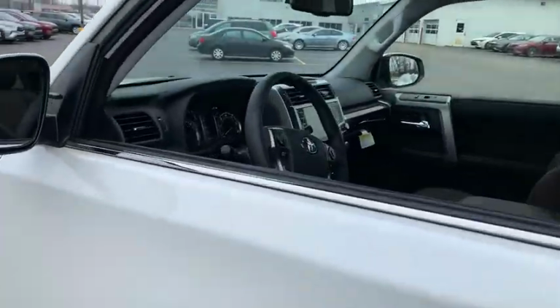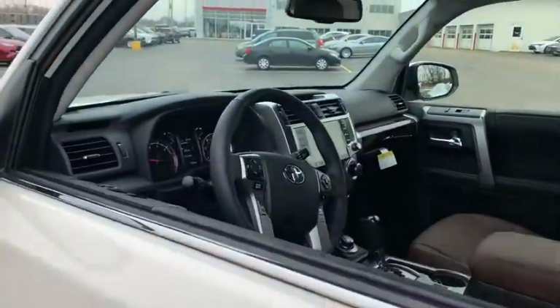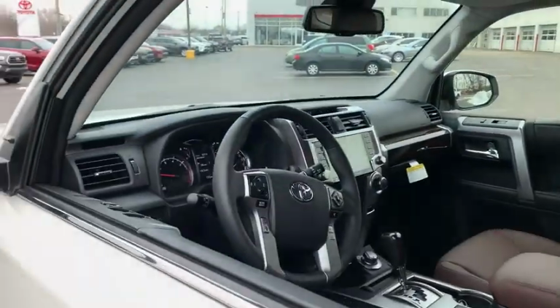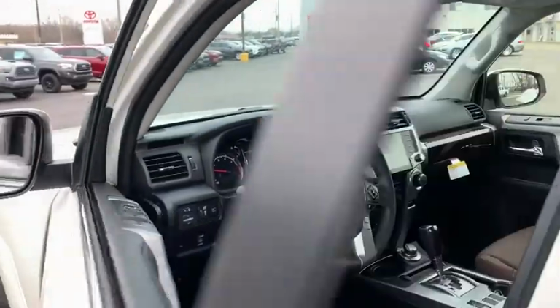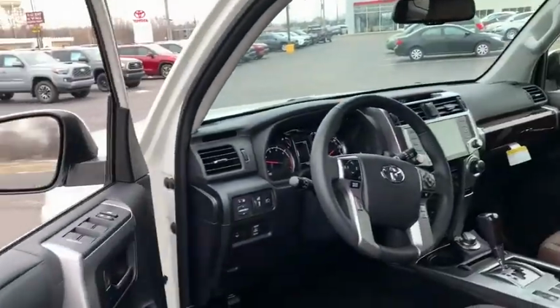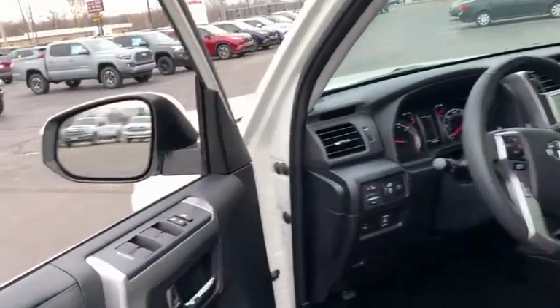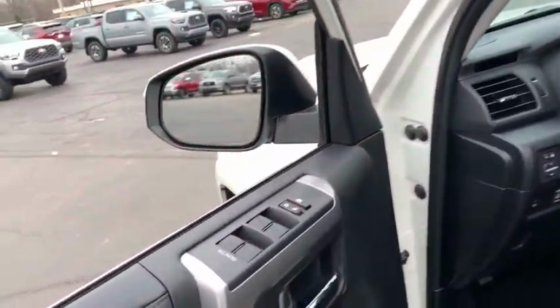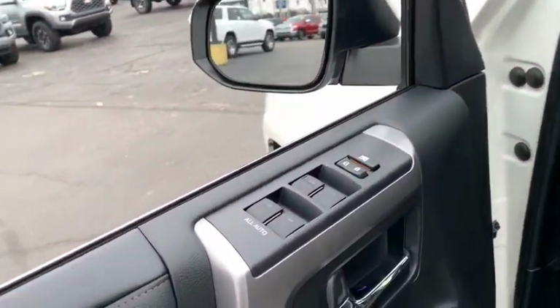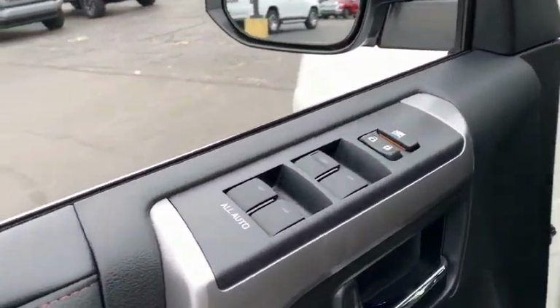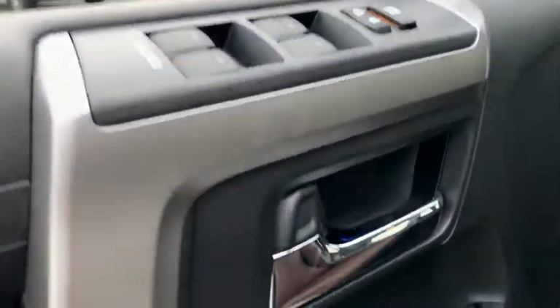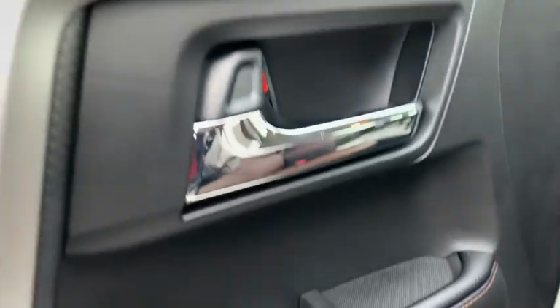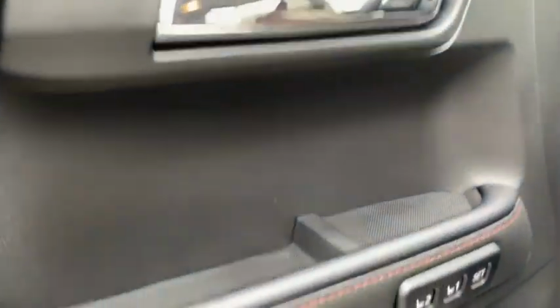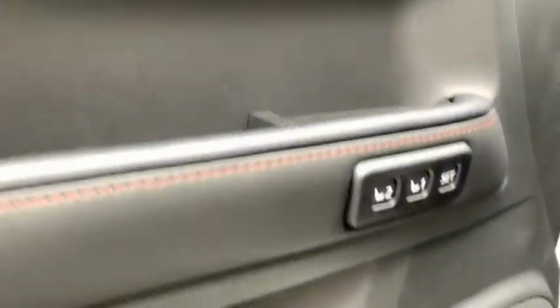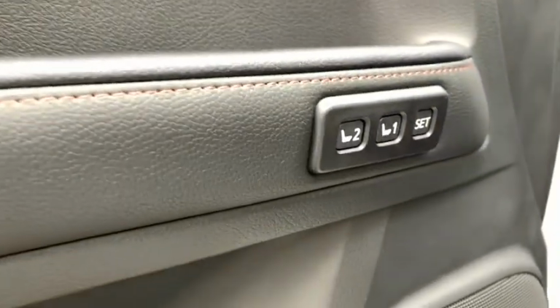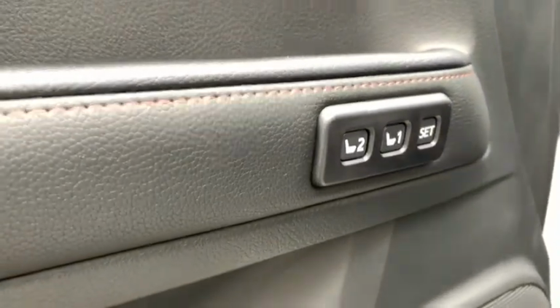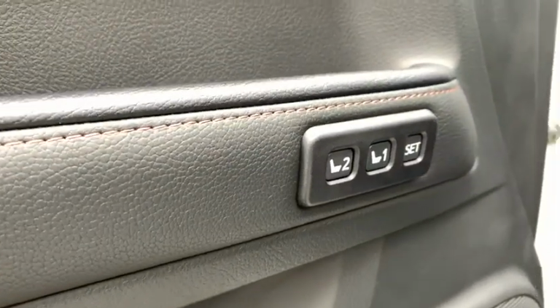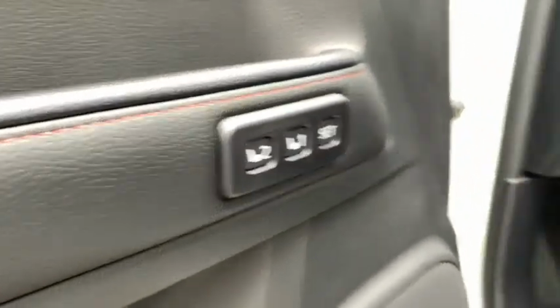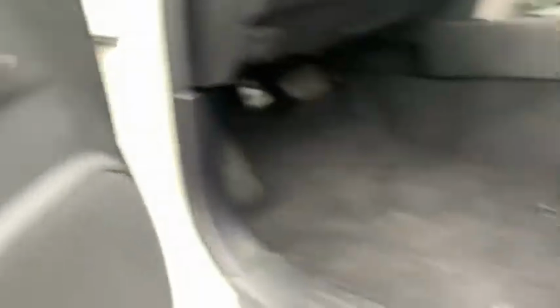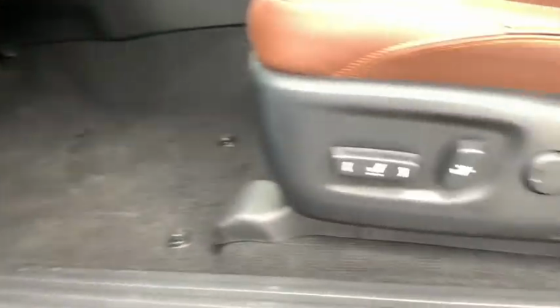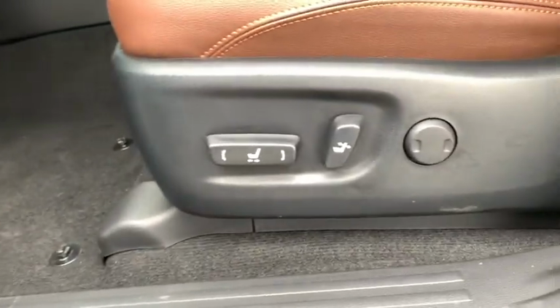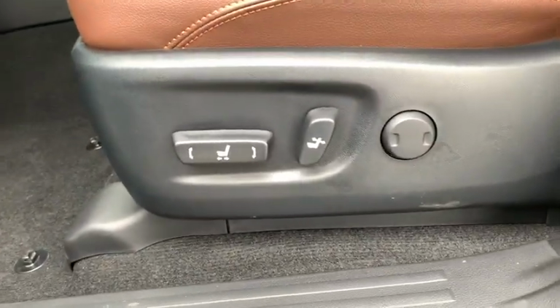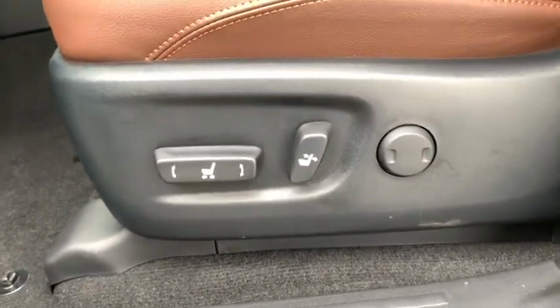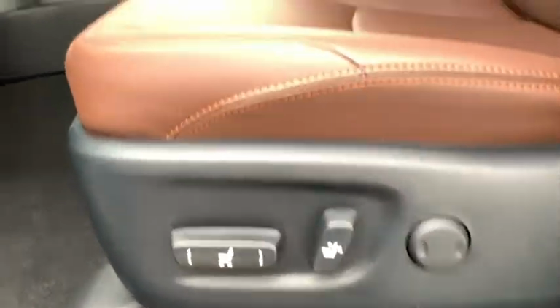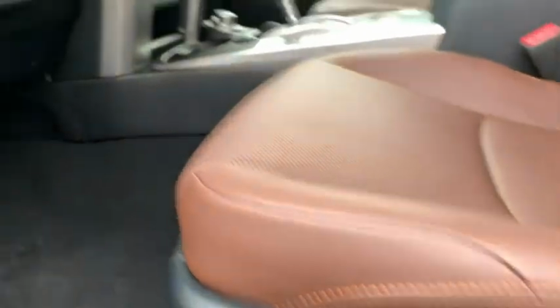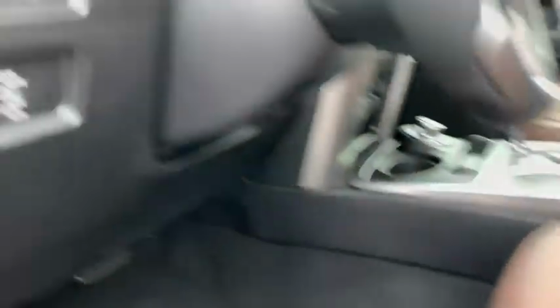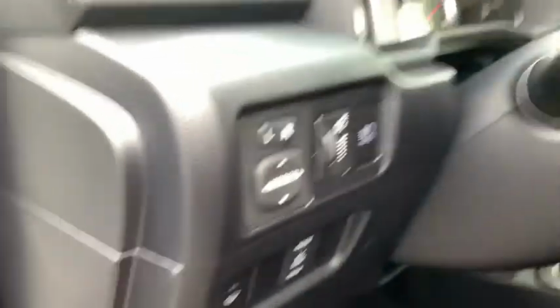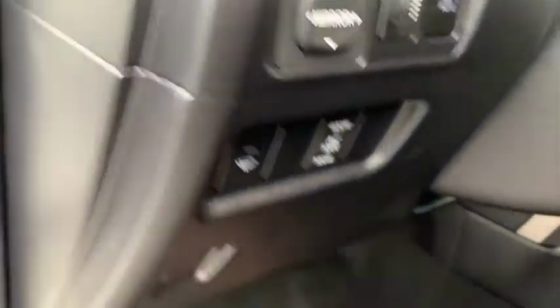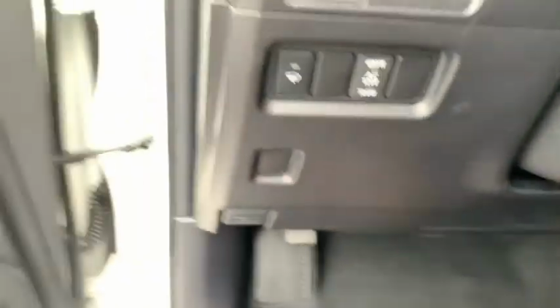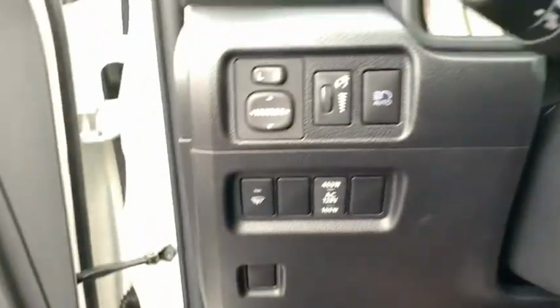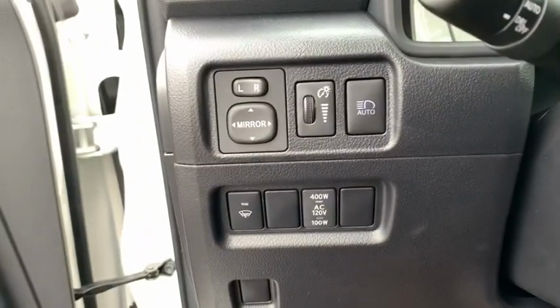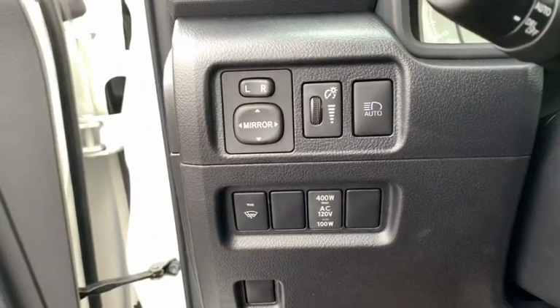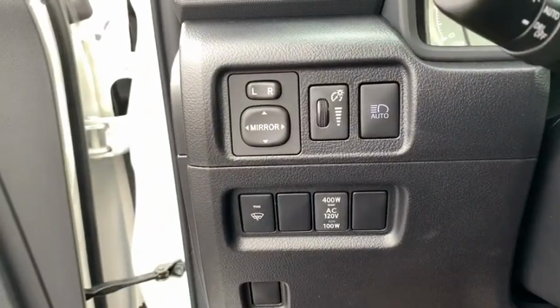Here are some of this vehicle's great options: keyless entry, power passenger seat, navigation system, backup camera, traction control, stability control, steering wheel audio controls, anti-lock braking system.